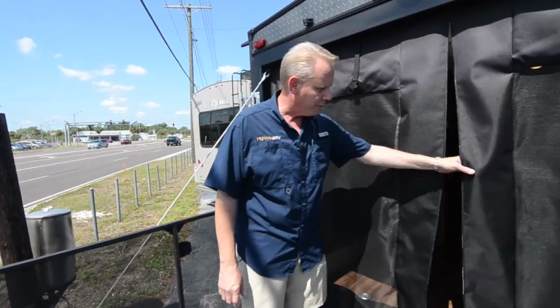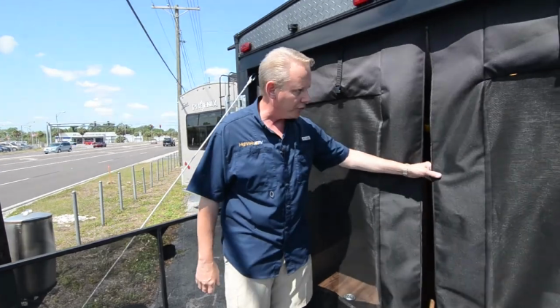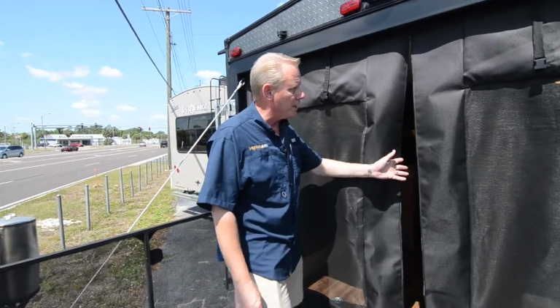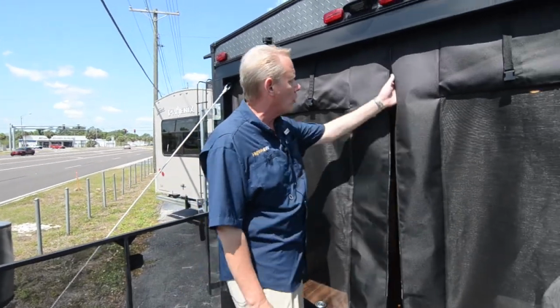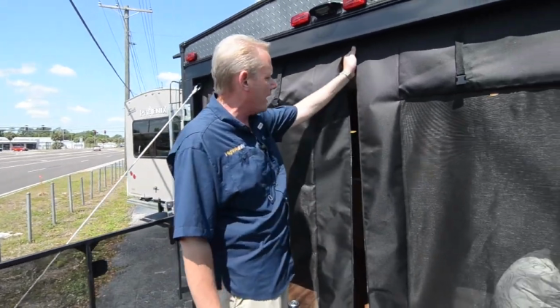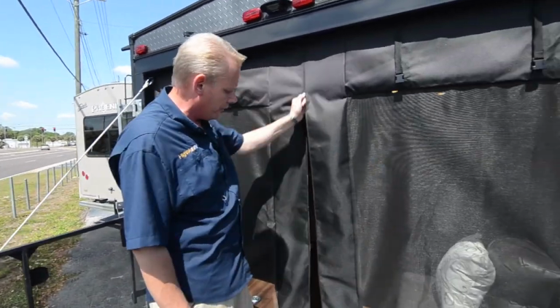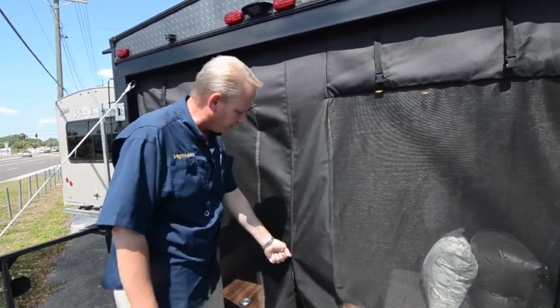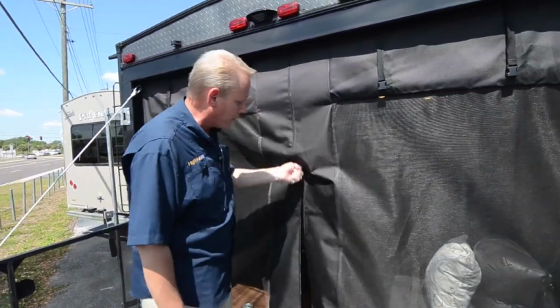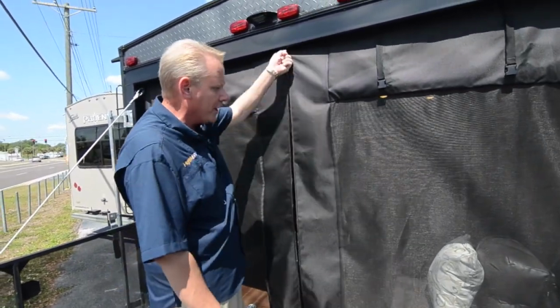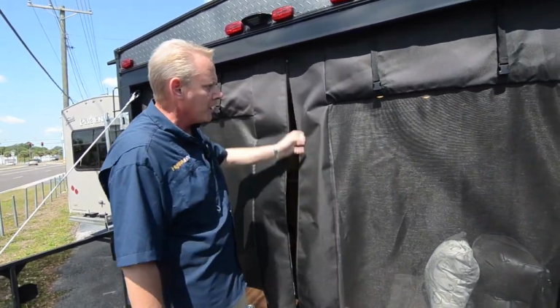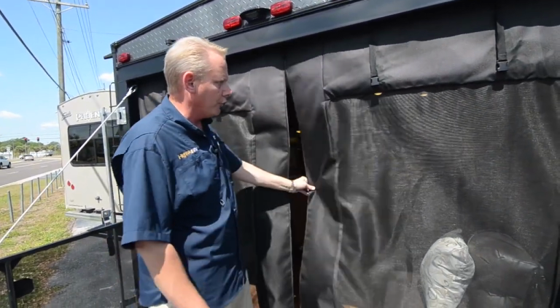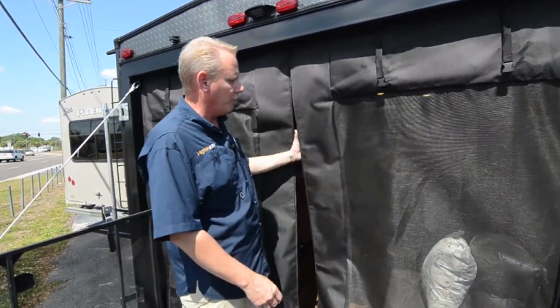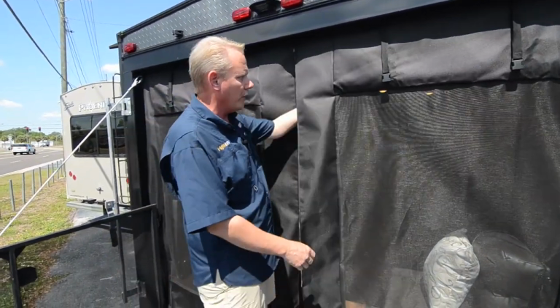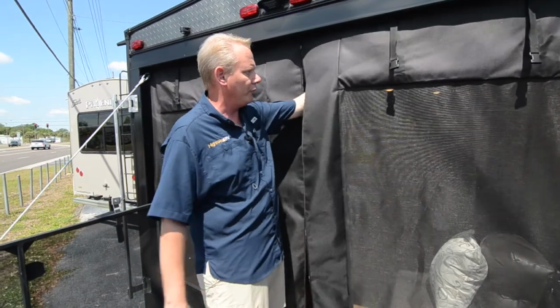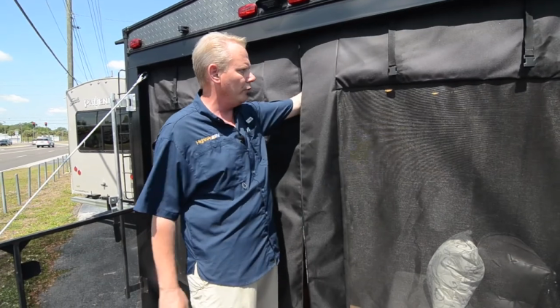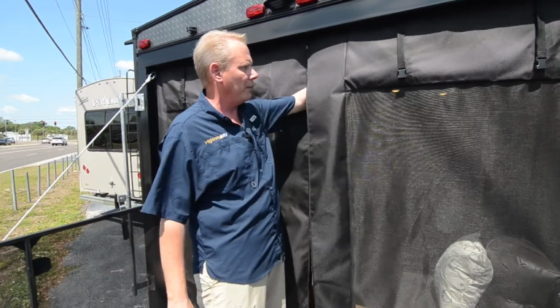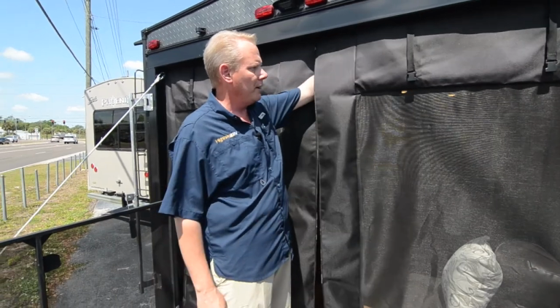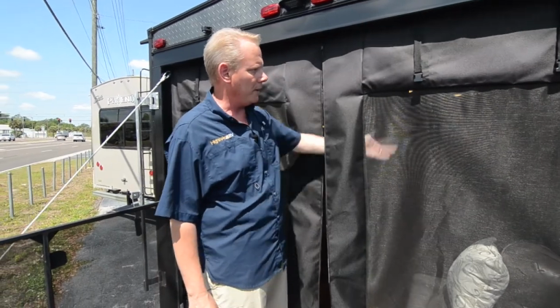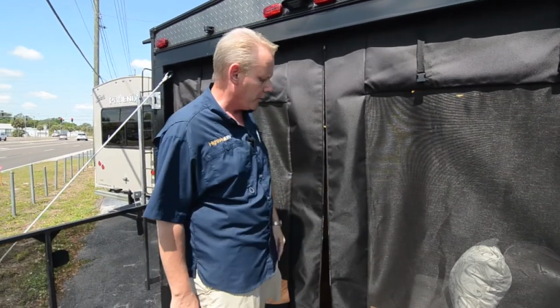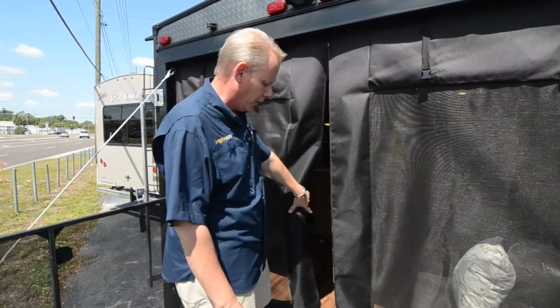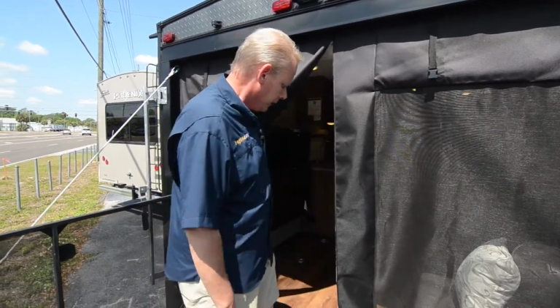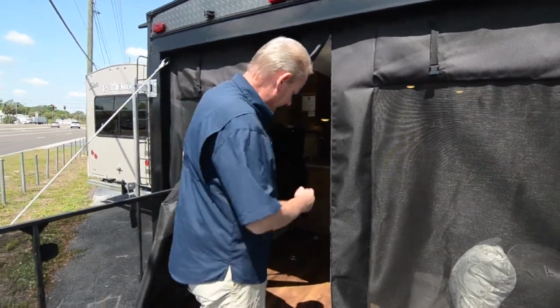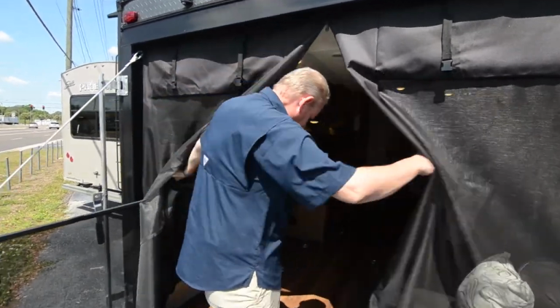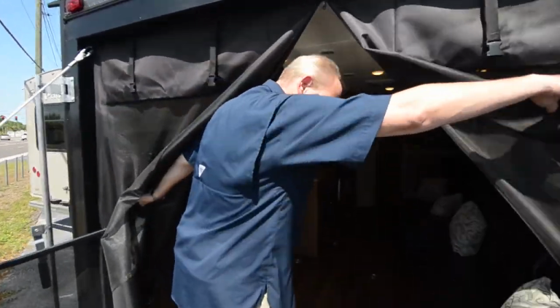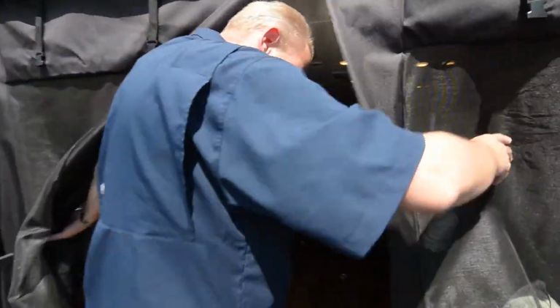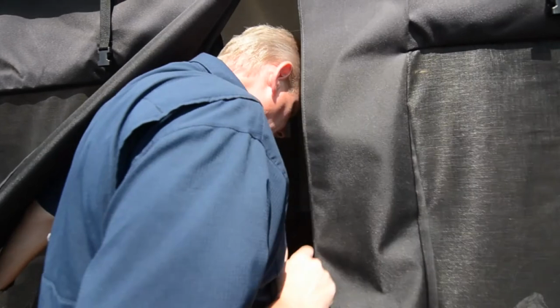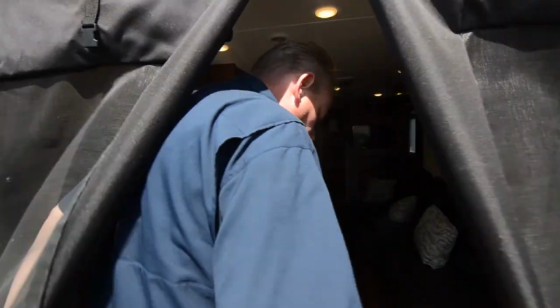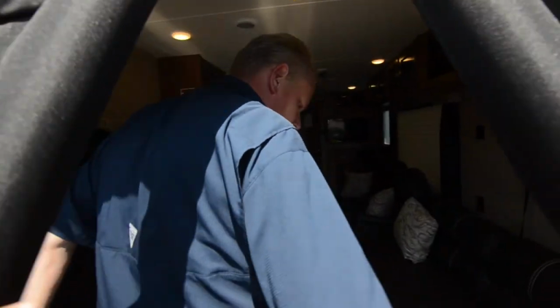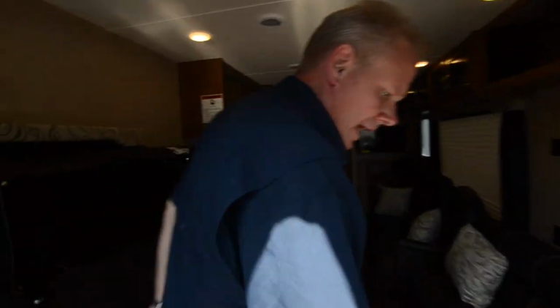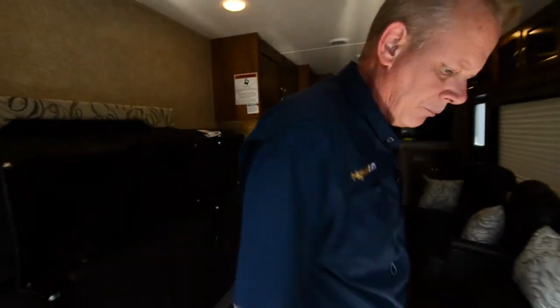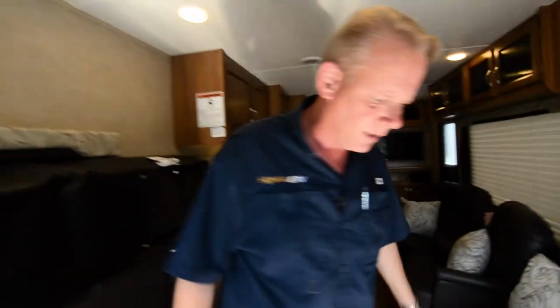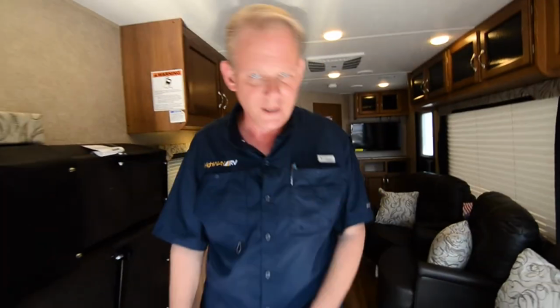You've got a screen door right here that has a zipper on it. It also folds up and stows up in here, so you can have this completely open and rolled up or you can have it completely closed down.